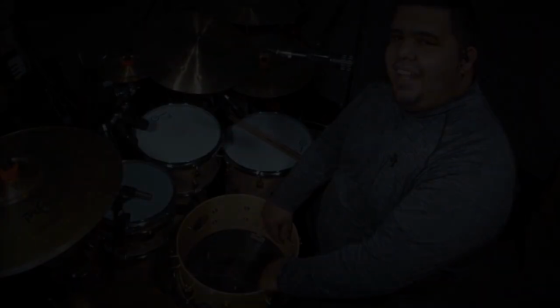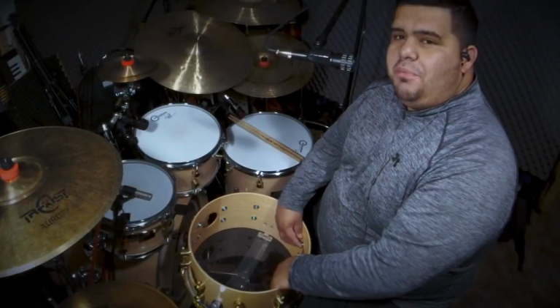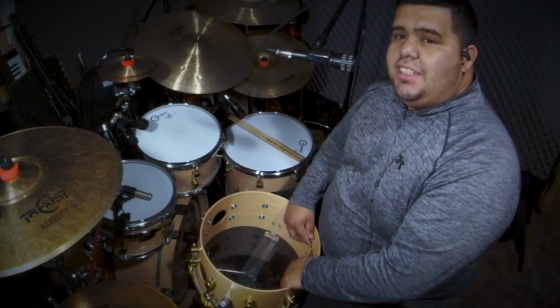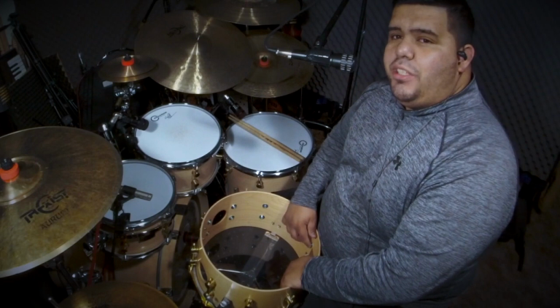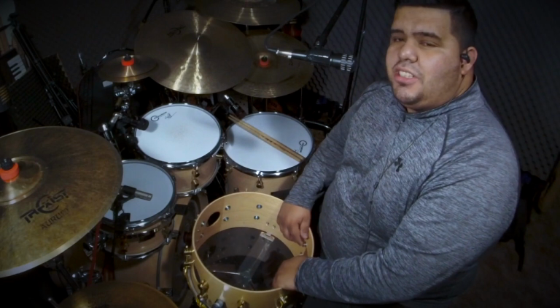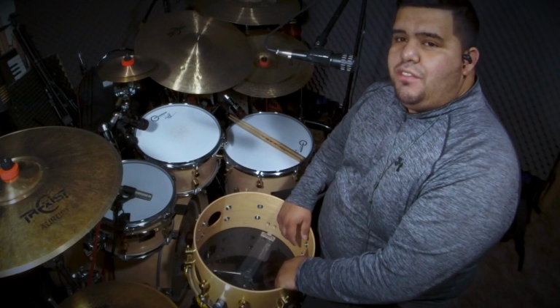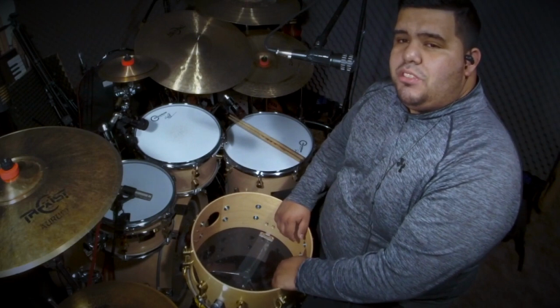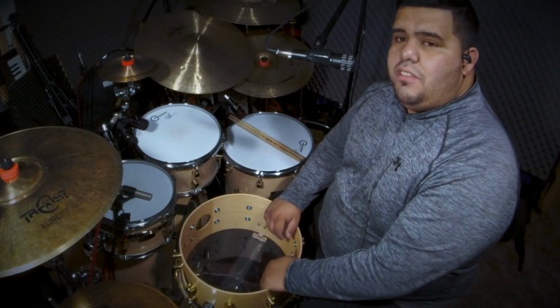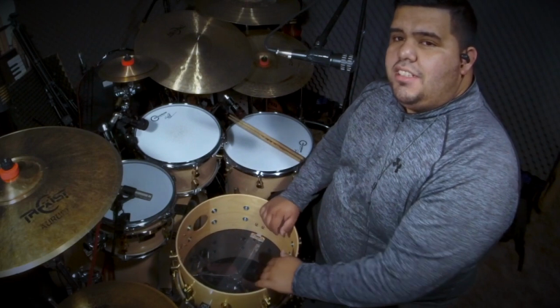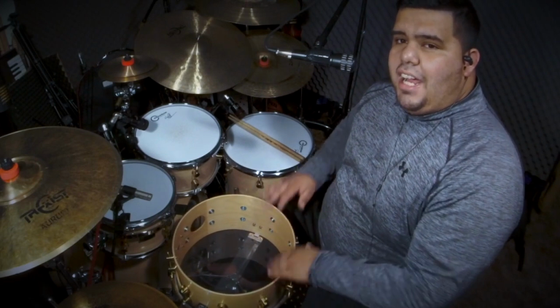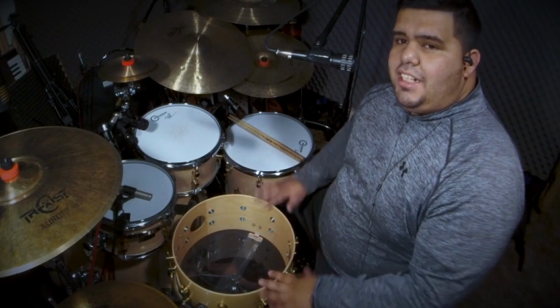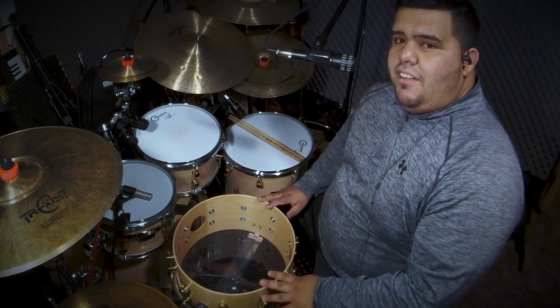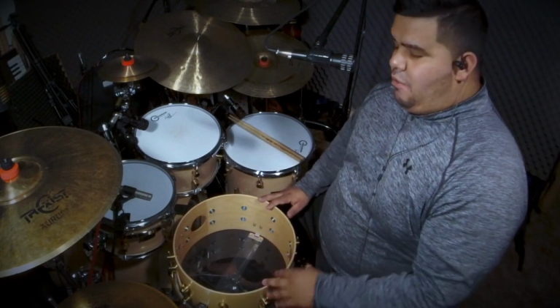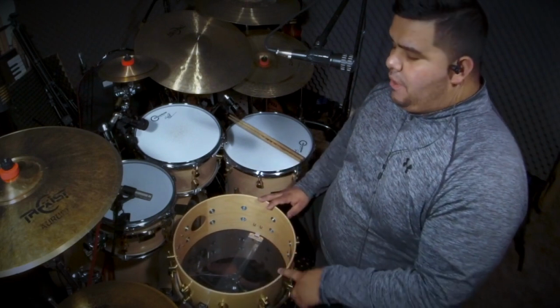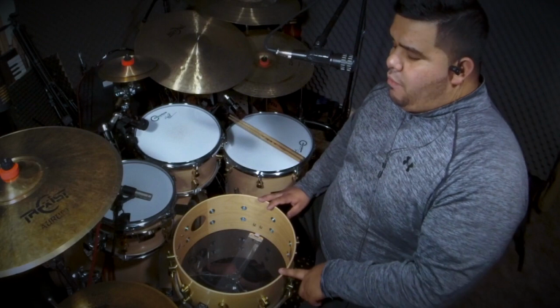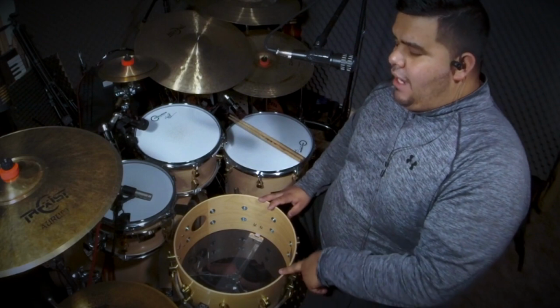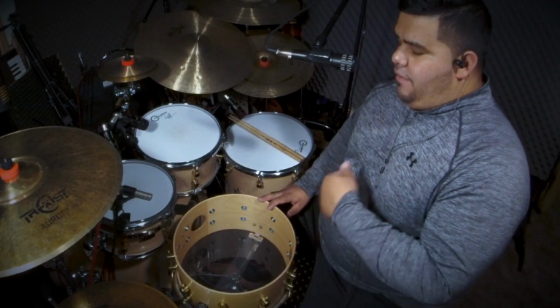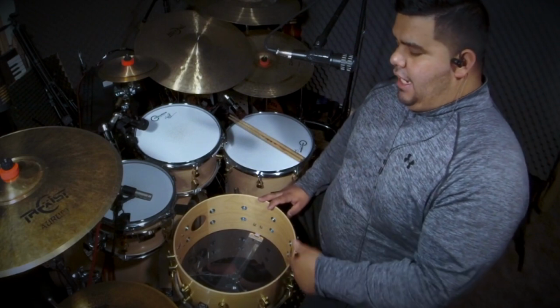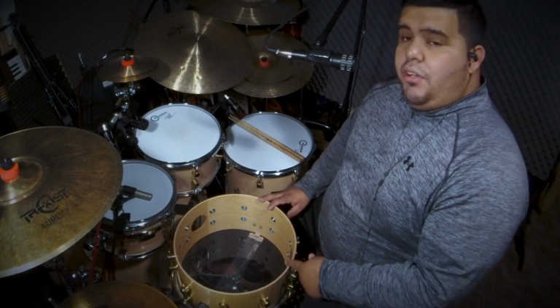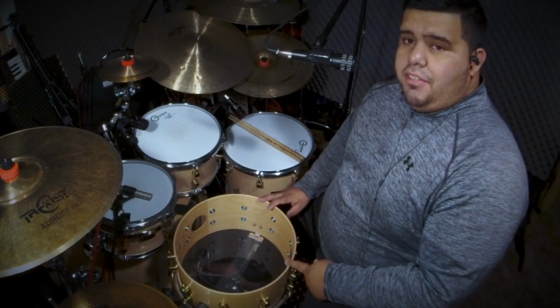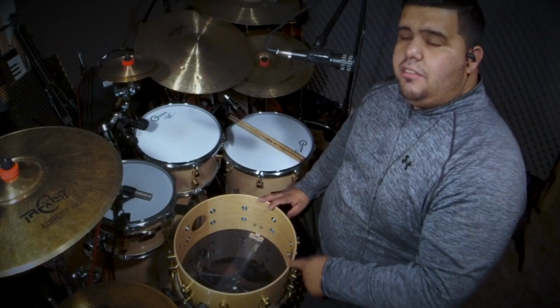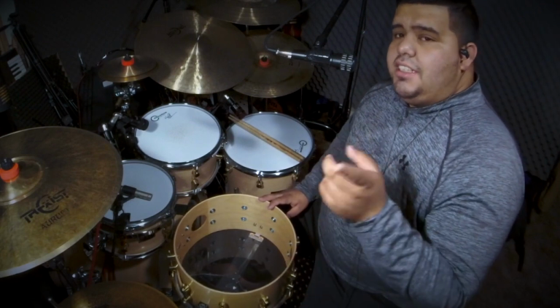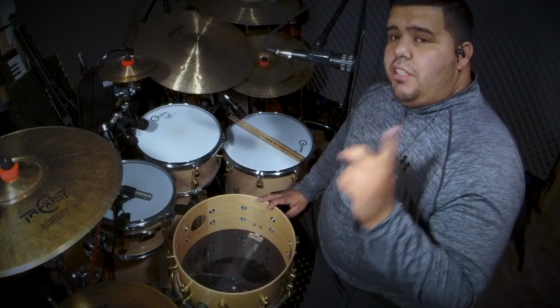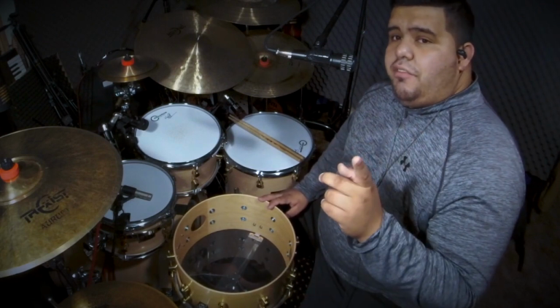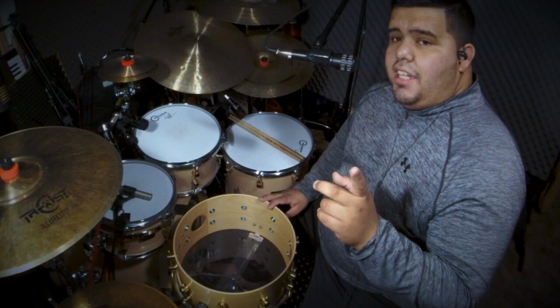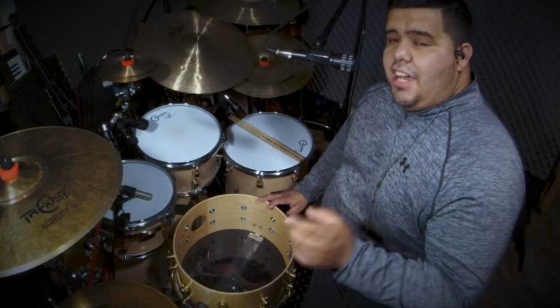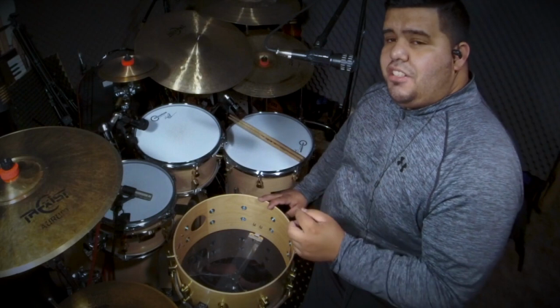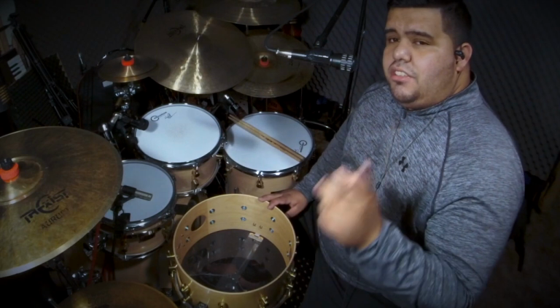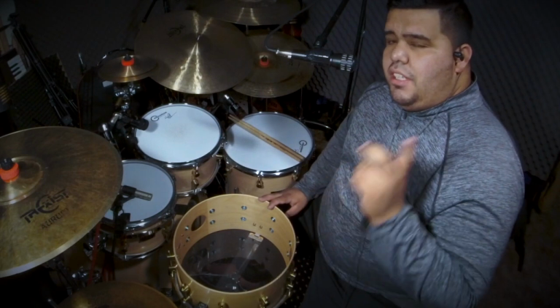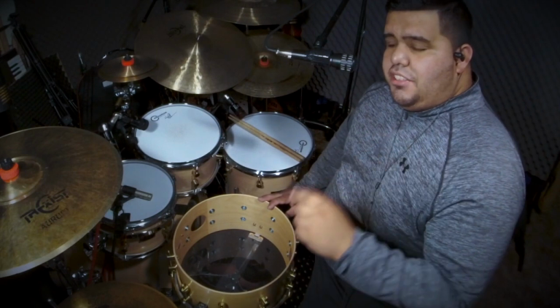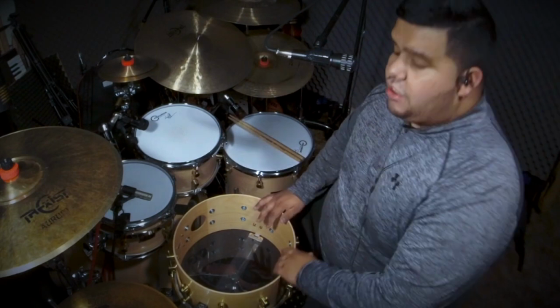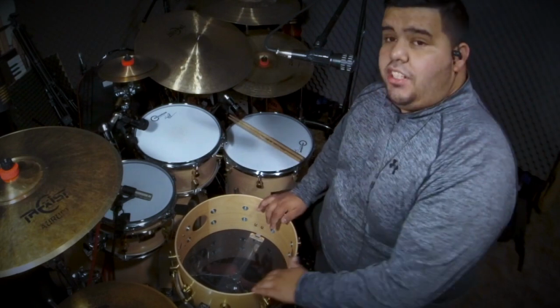Hey, what's up everybody, this is your boy Serge coming at you from my home studio. Today I got my snare and you're probably wondering why I have no head on it right now. The reason is I'm doing a video for you guys on how to tune your snare, so let's get to it.